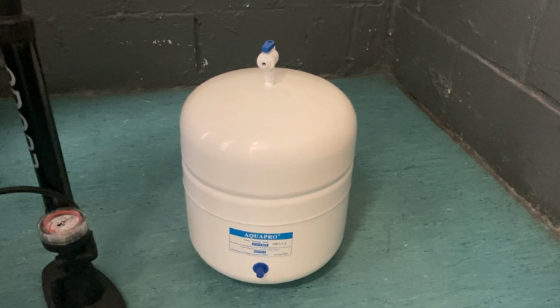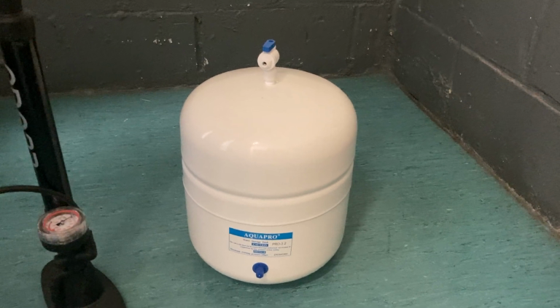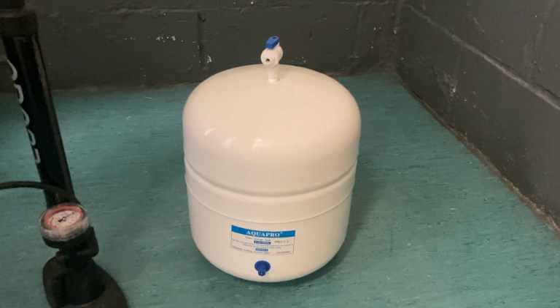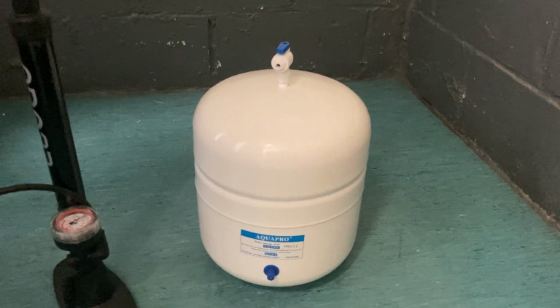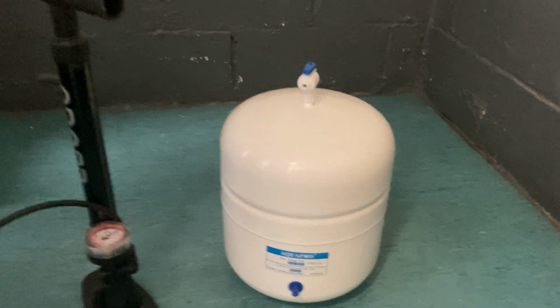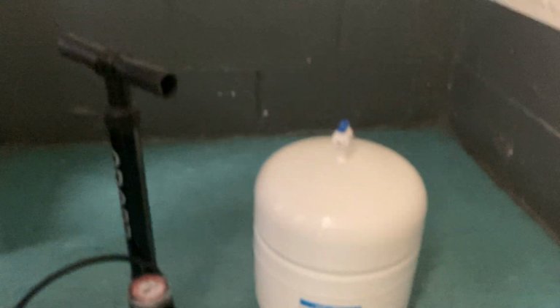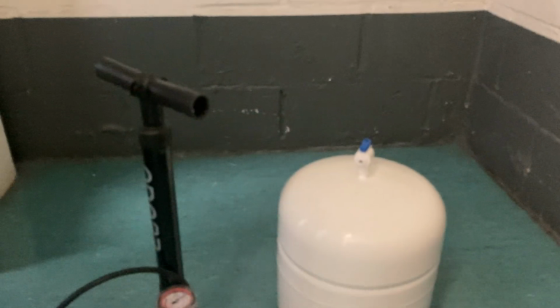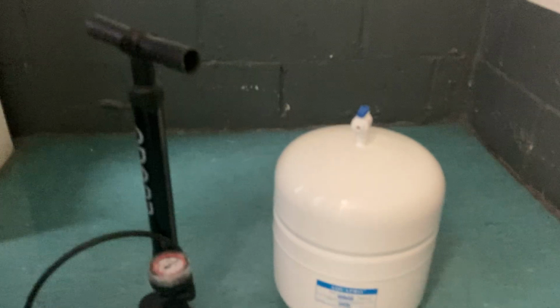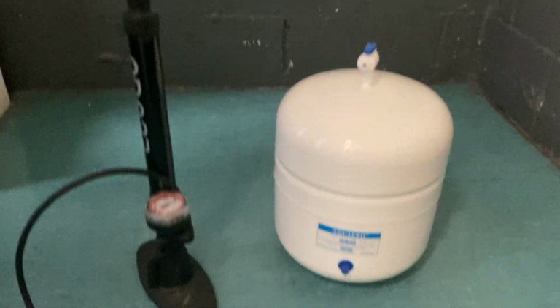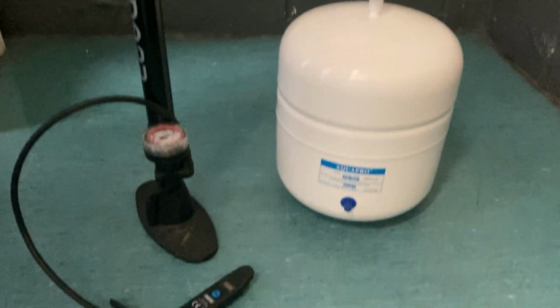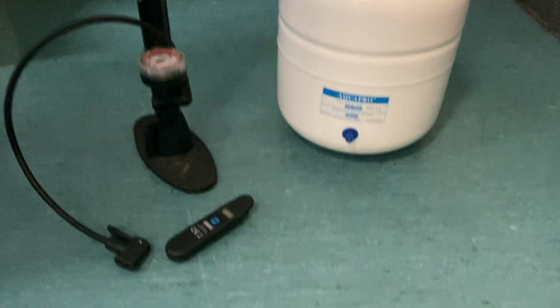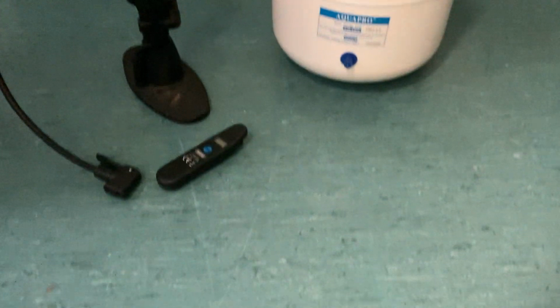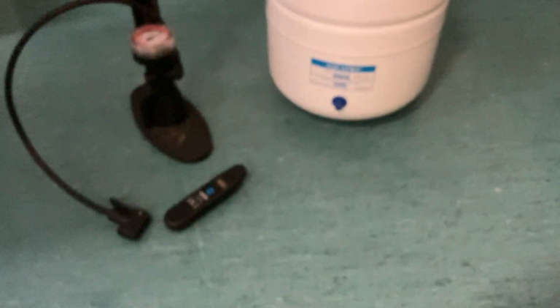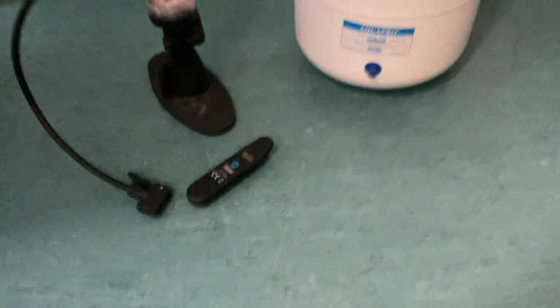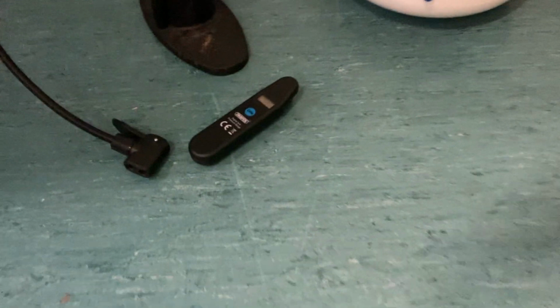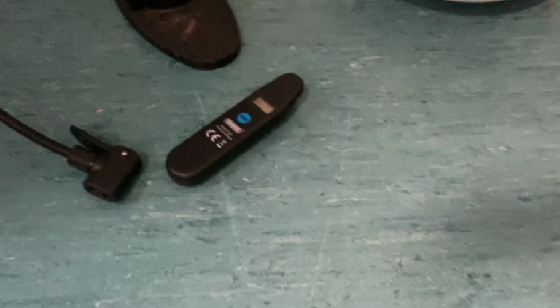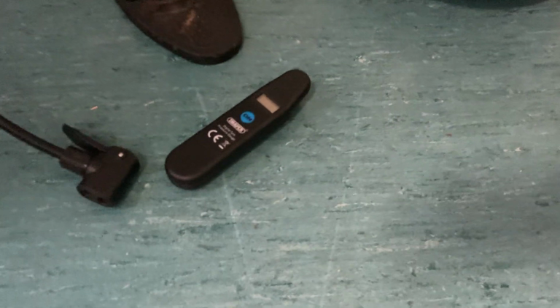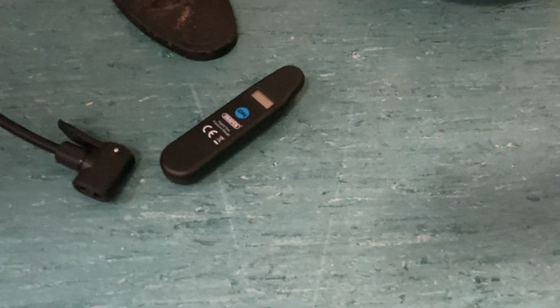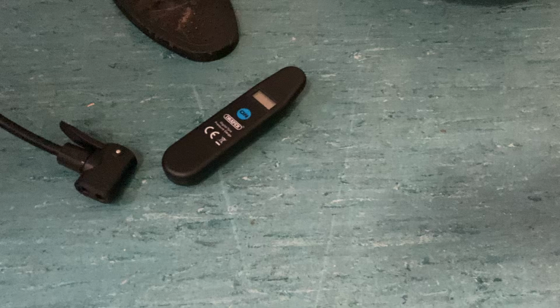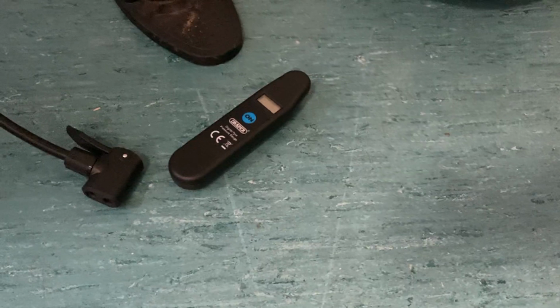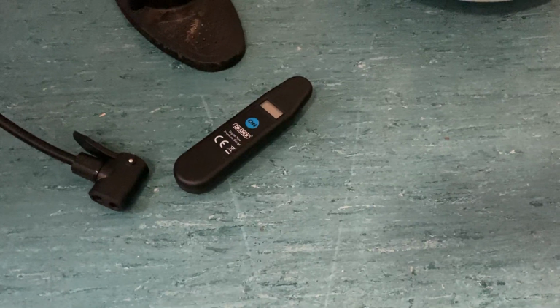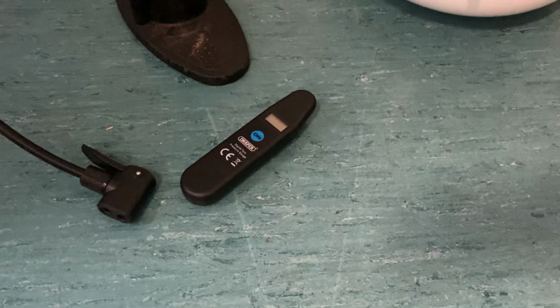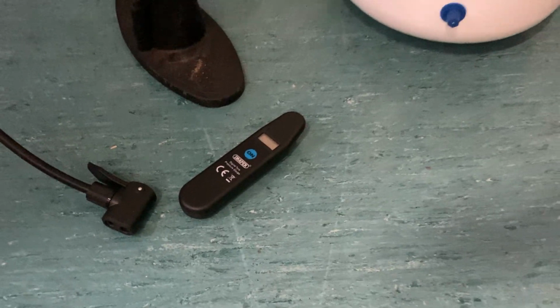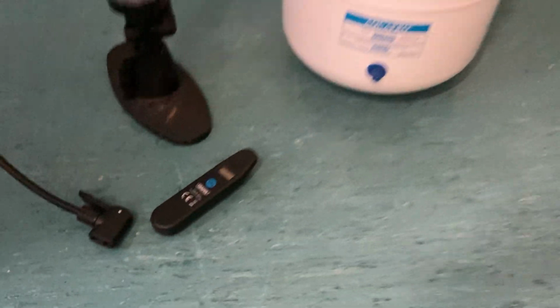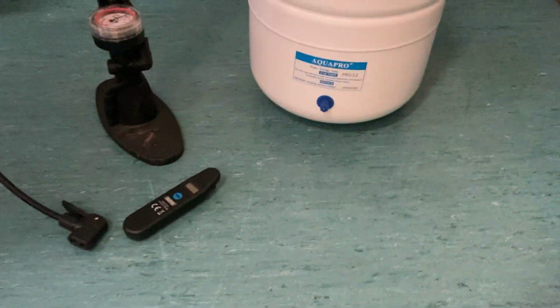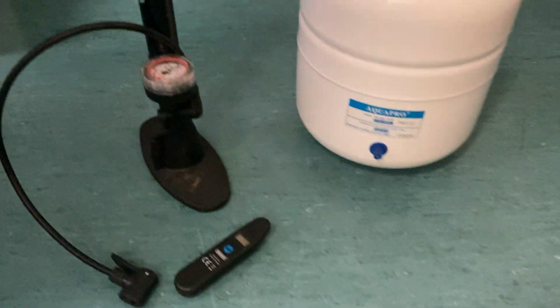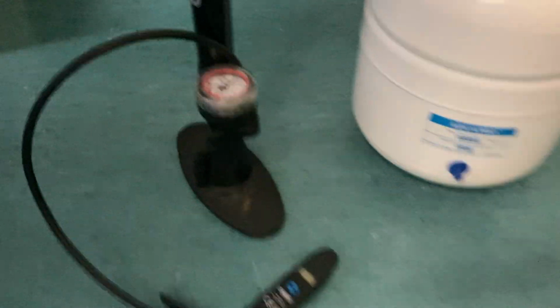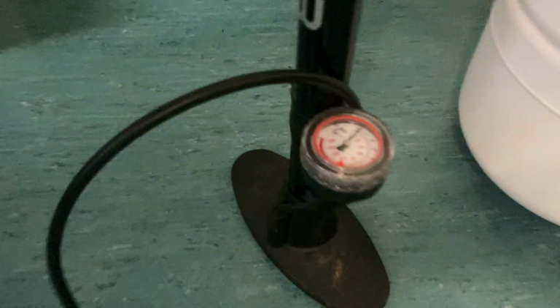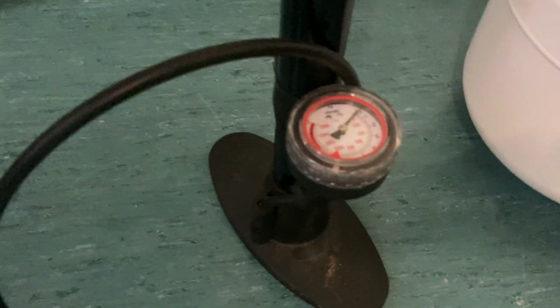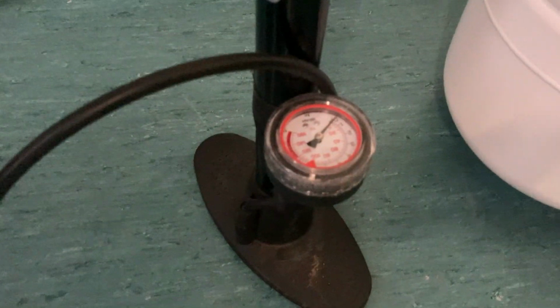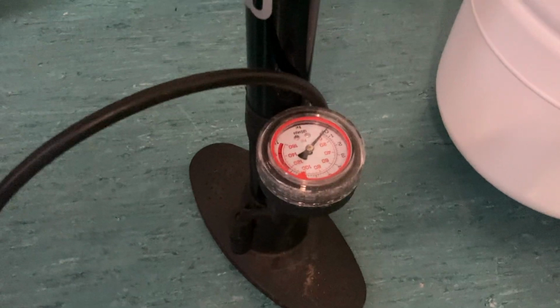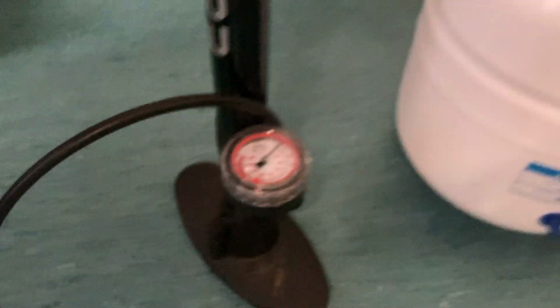All you need to get going is a simple standard bicycle pump, and one of these typical little tire pressure gauges you can get from any shop — or you might have a tire pressure gauge already on your pump.